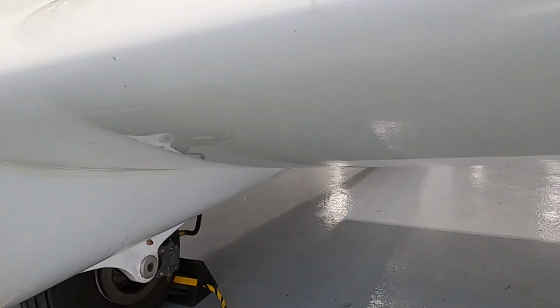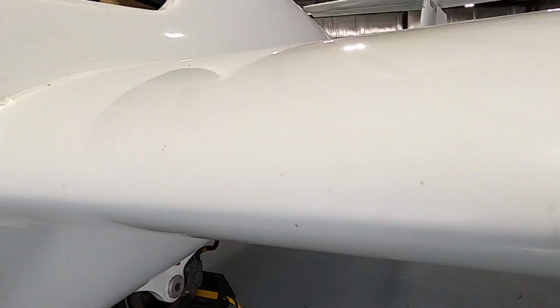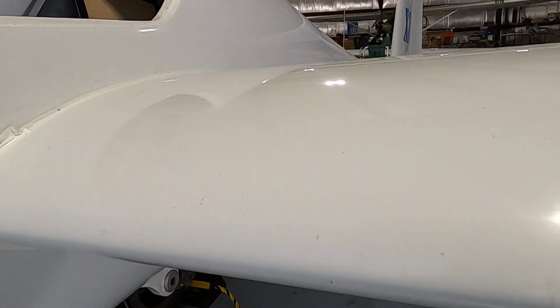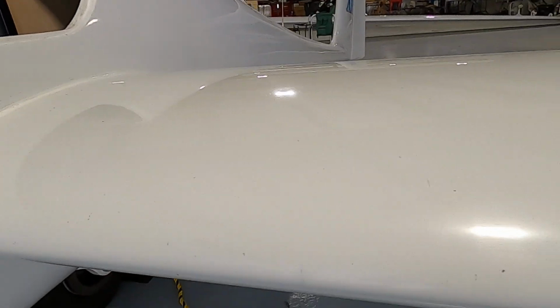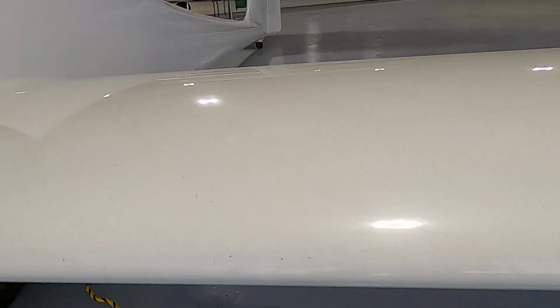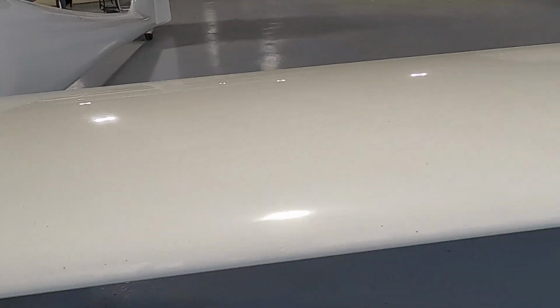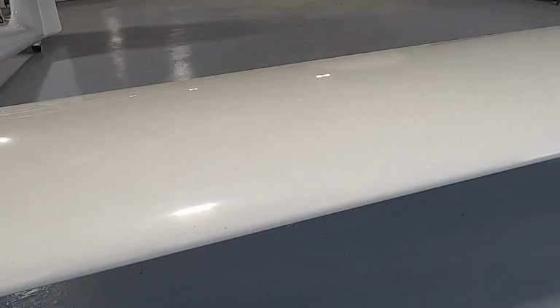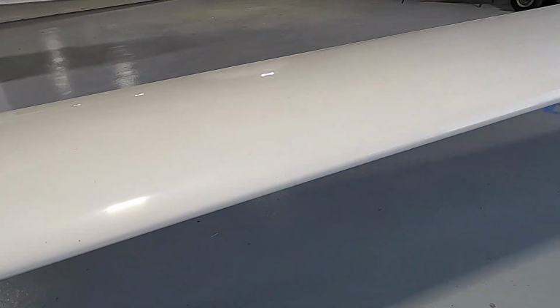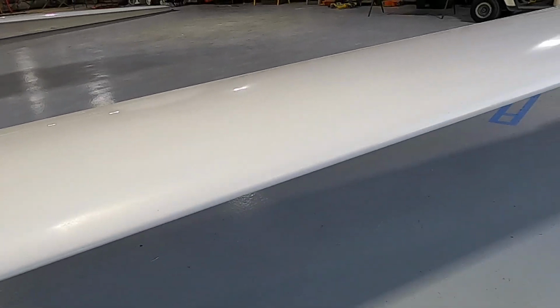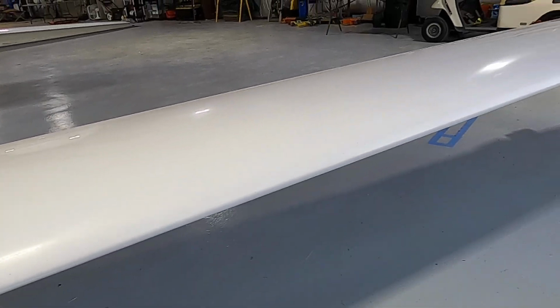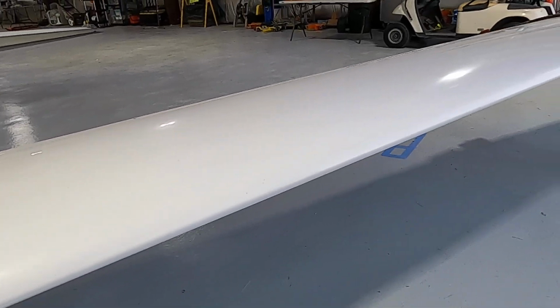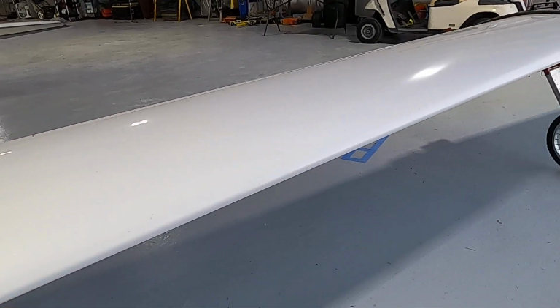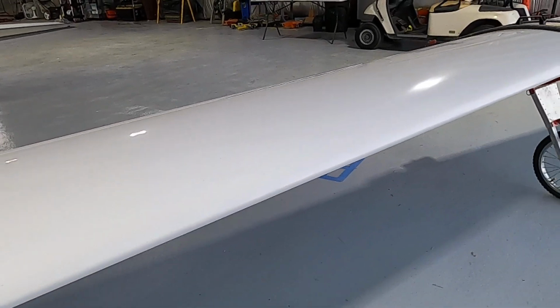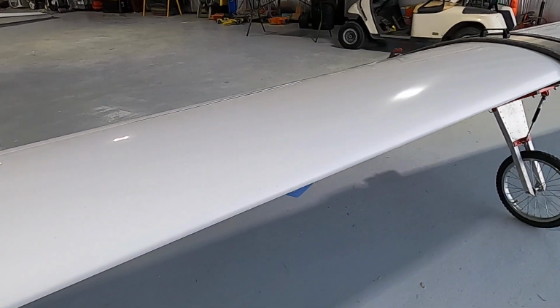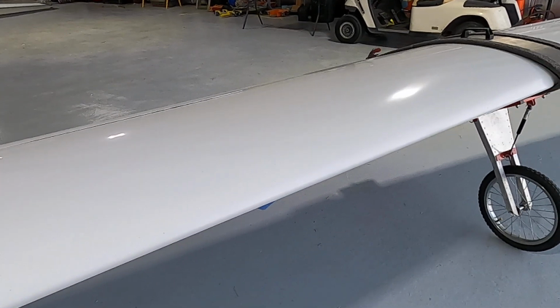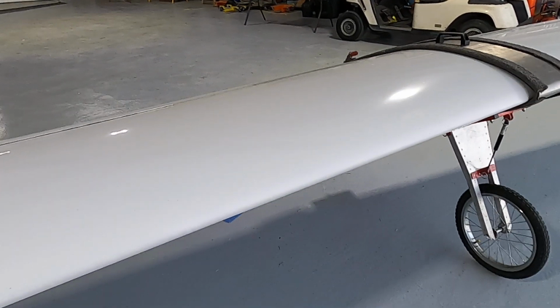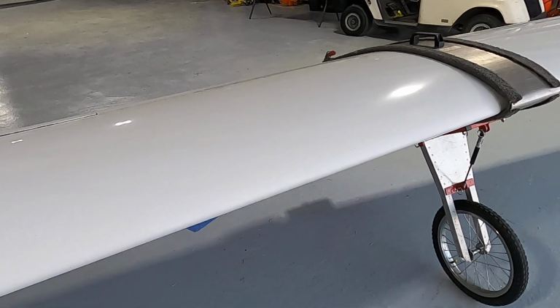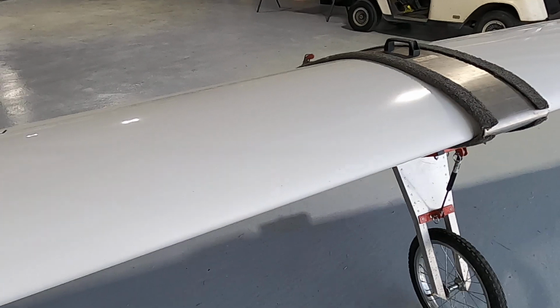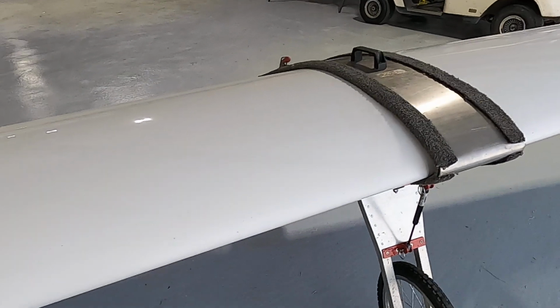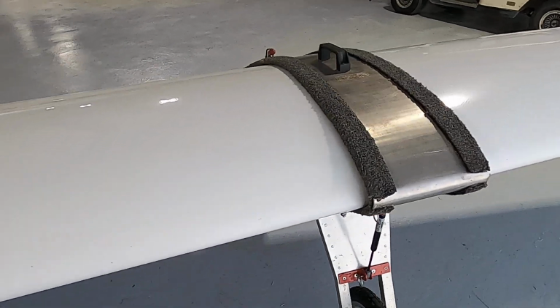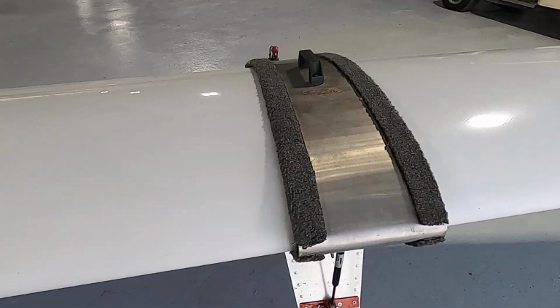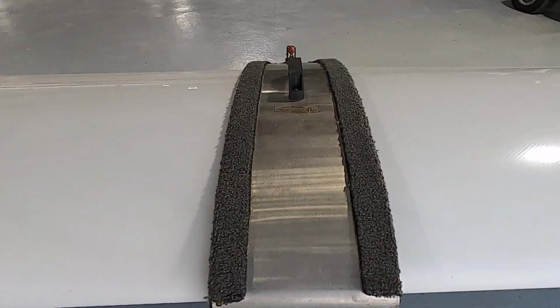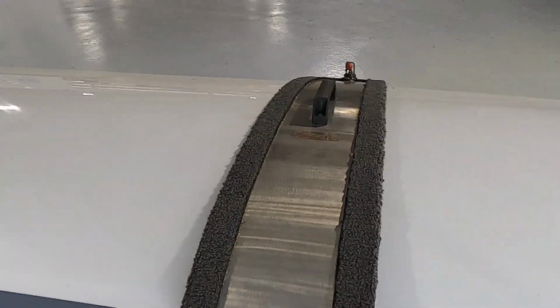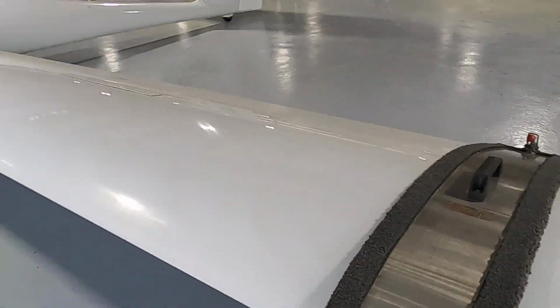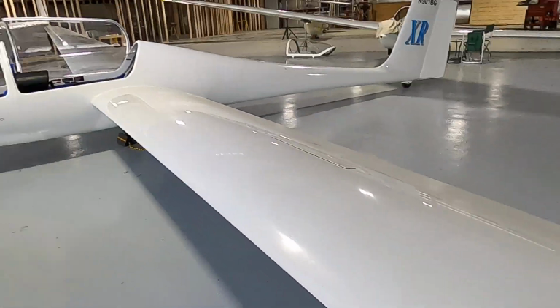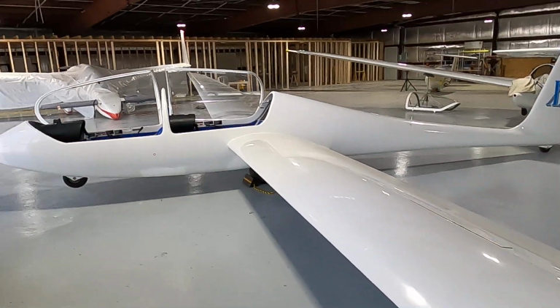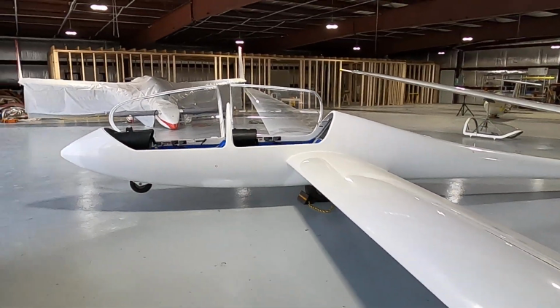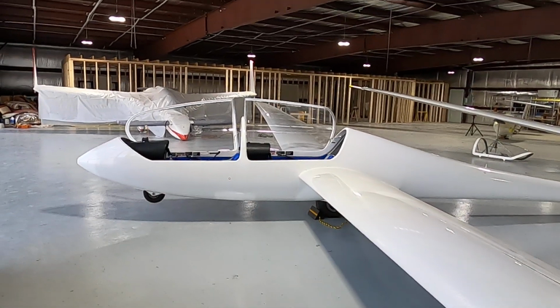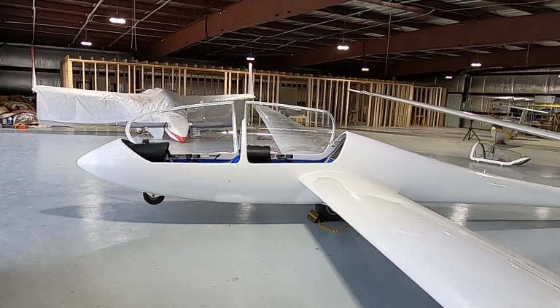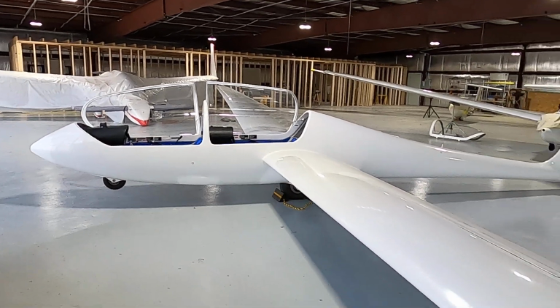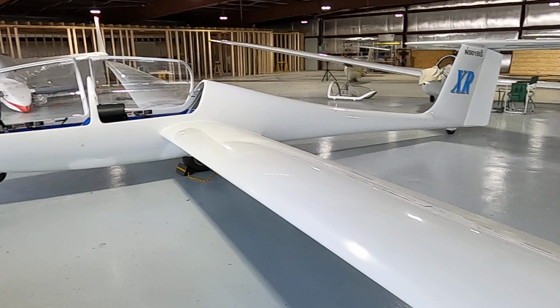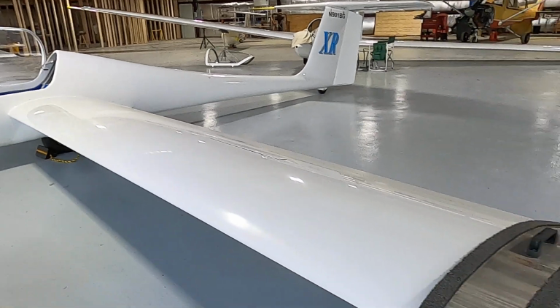General condition — look at the leading edge for any damage. We've got a wing wheel attached so that the wings stay level for ease of our pre-flight.